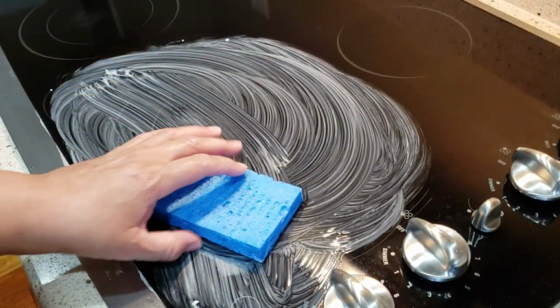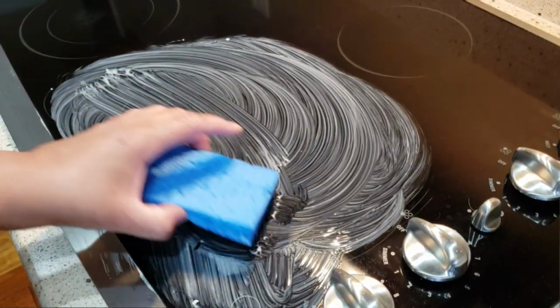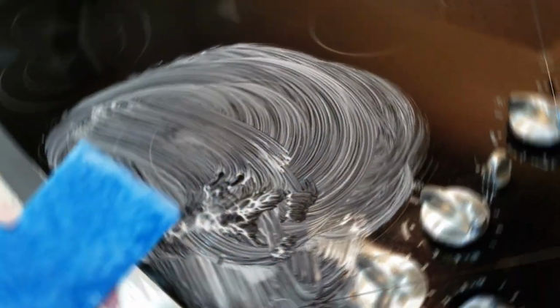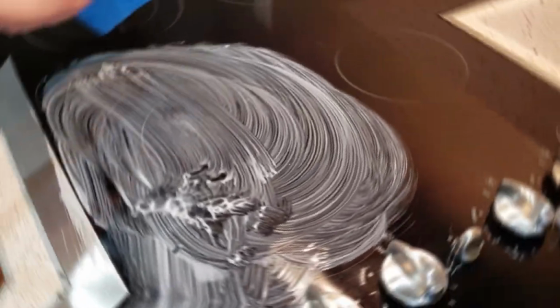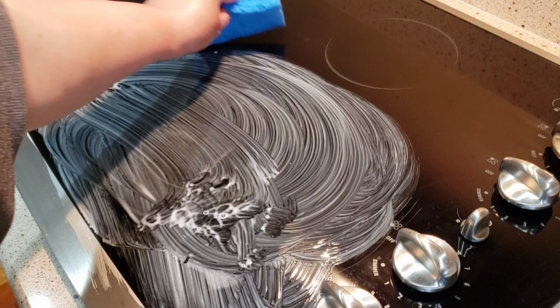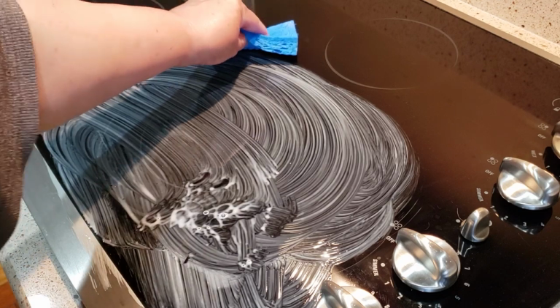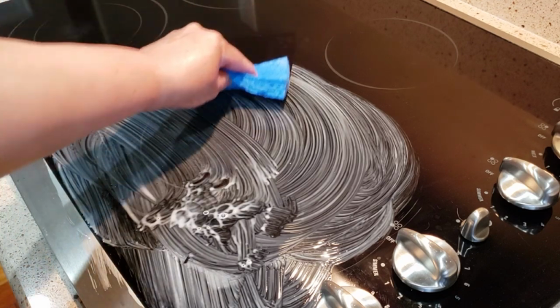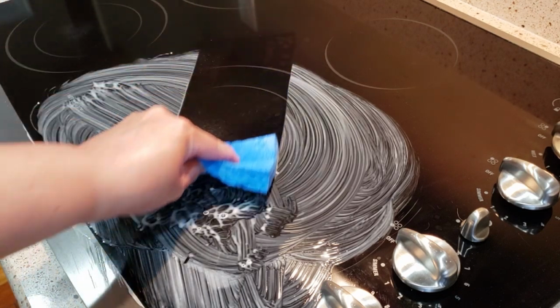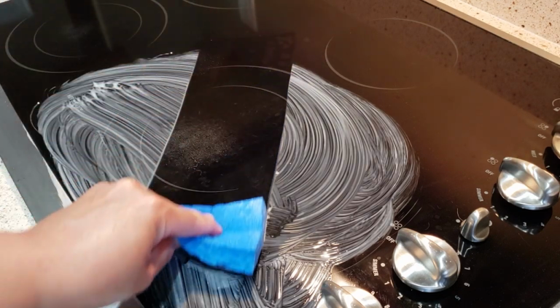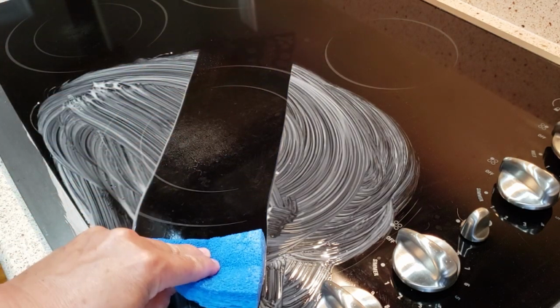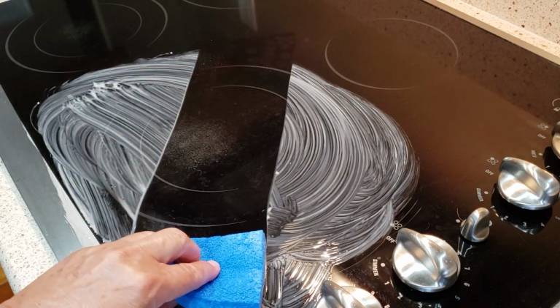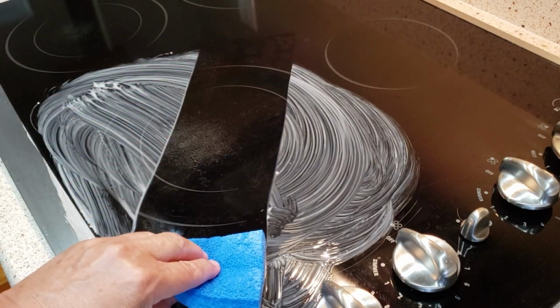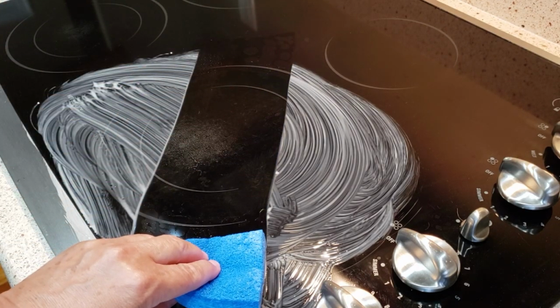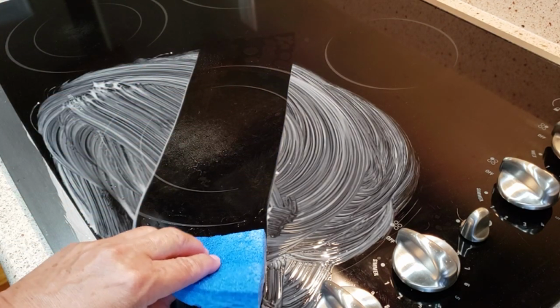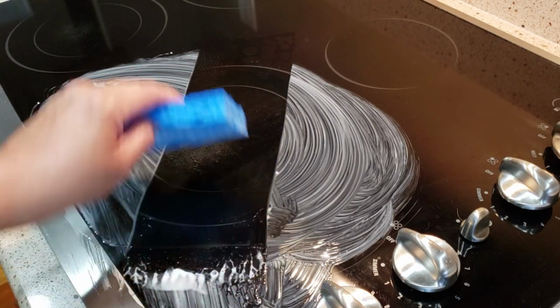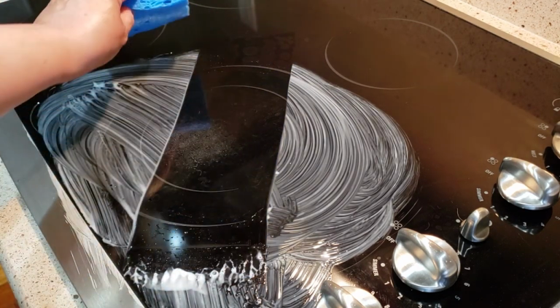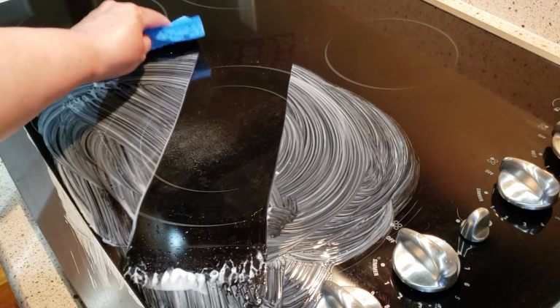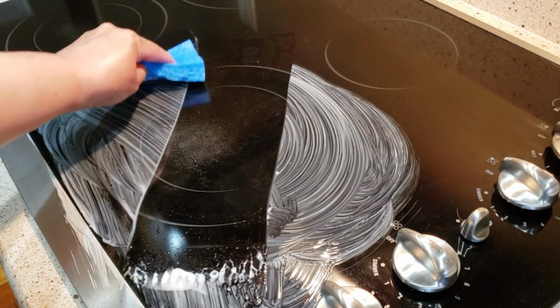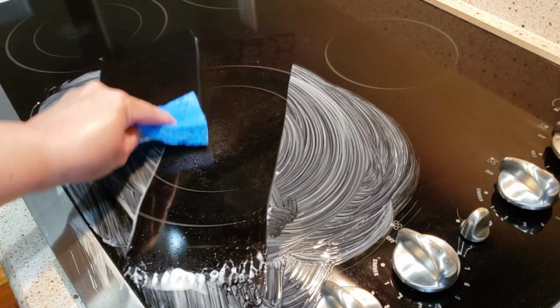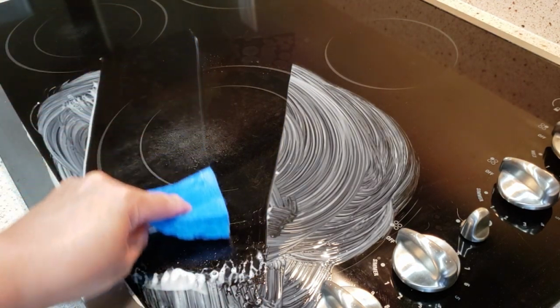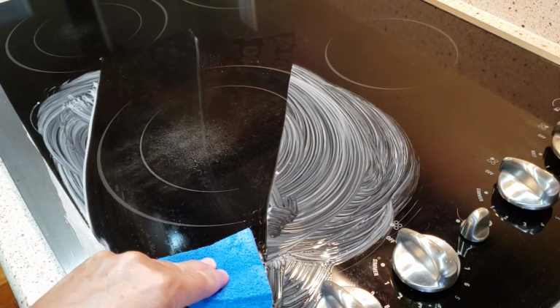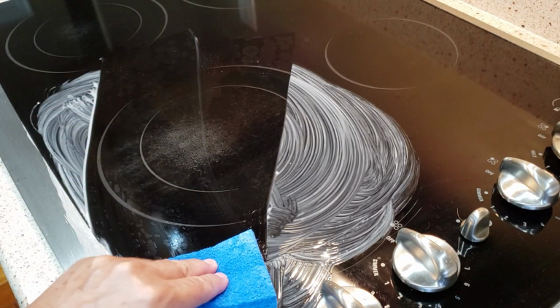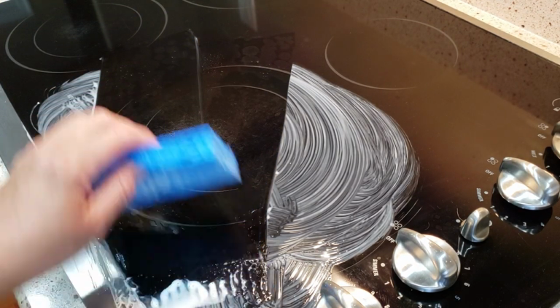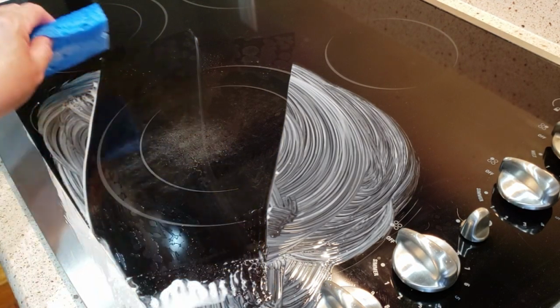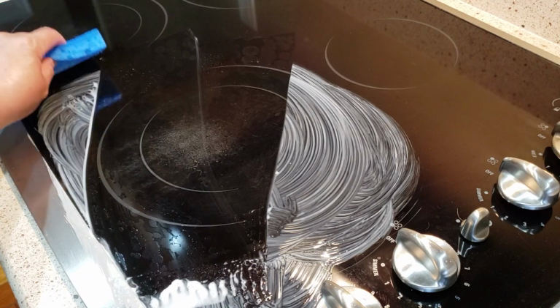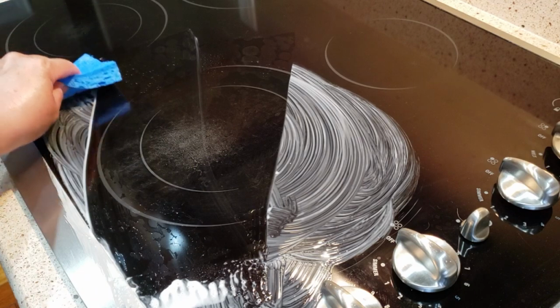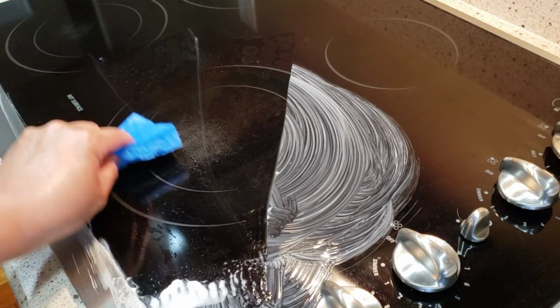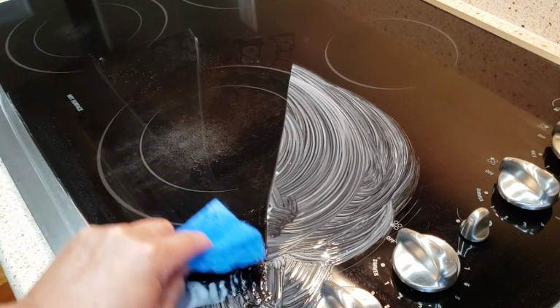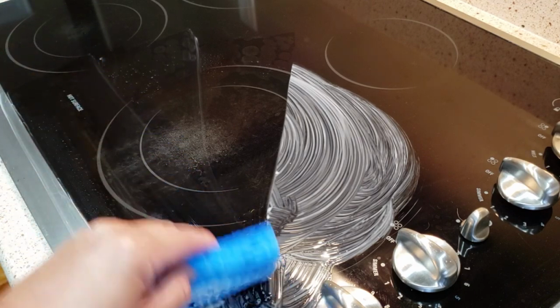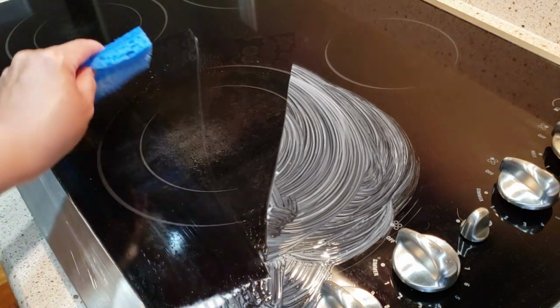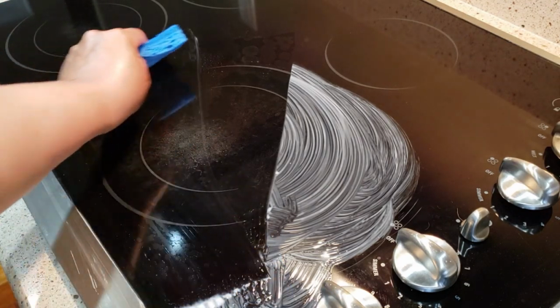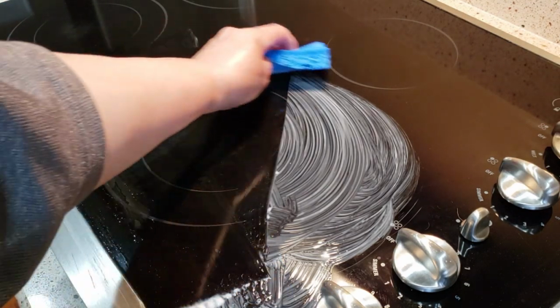Any luck? Nope. Look at that — nope. That's like permanently scratched.